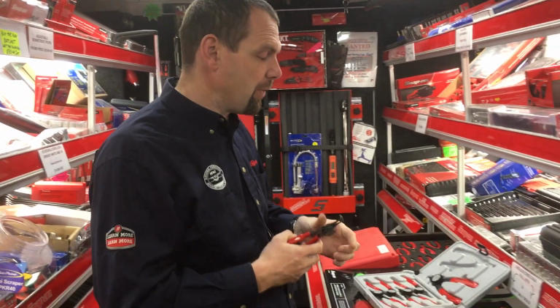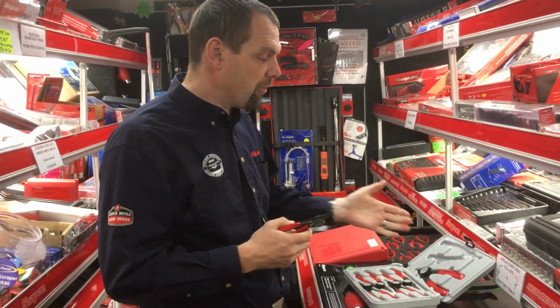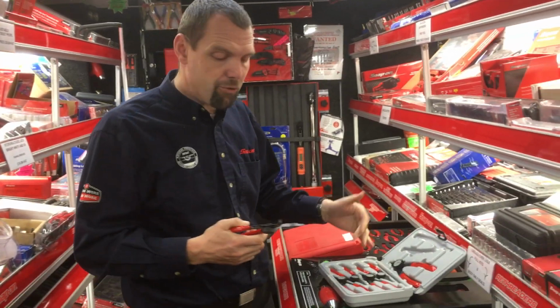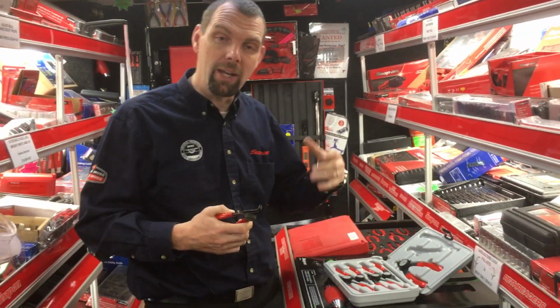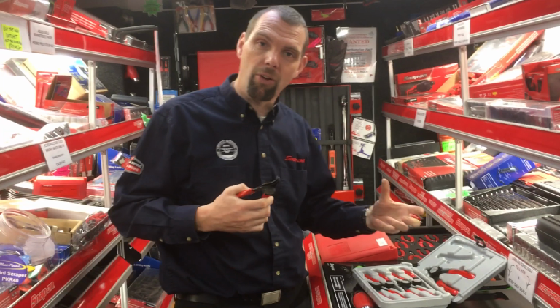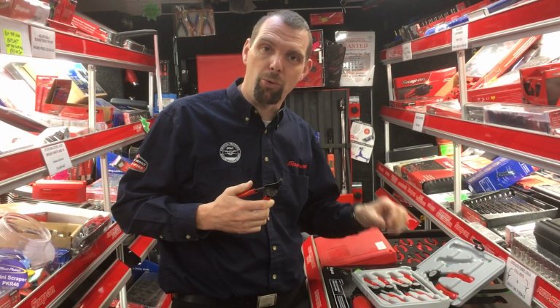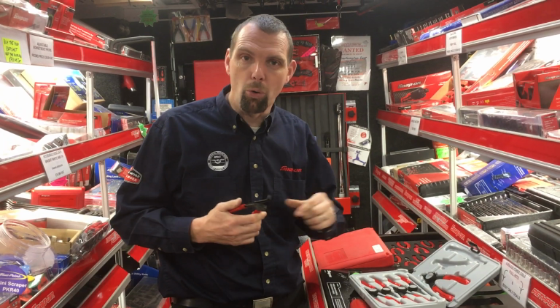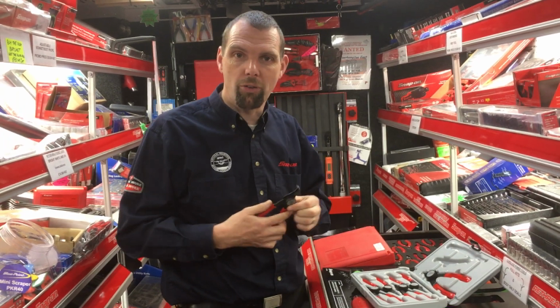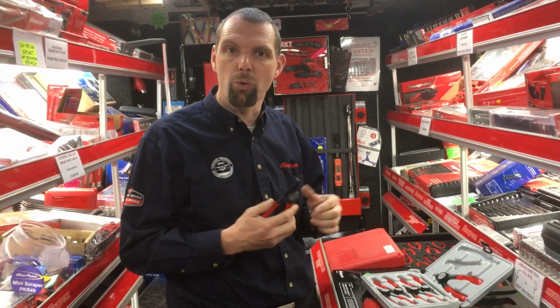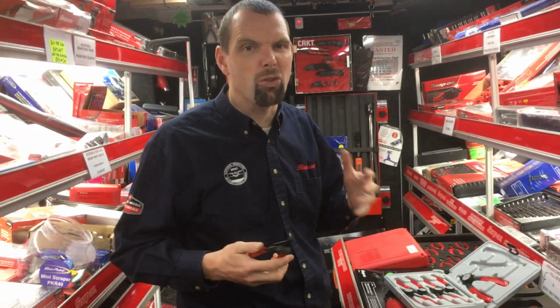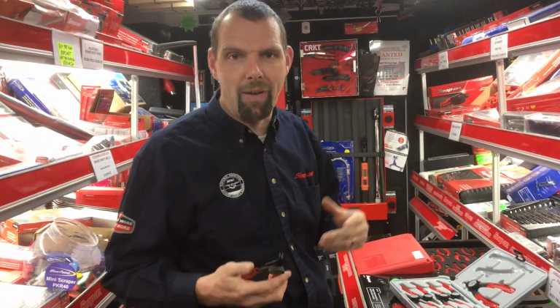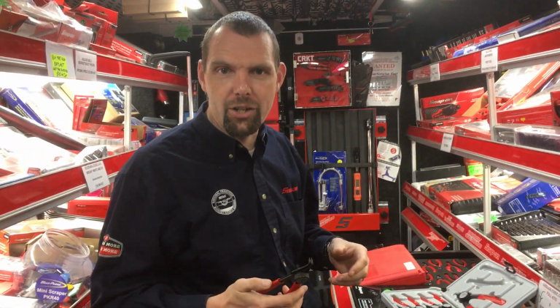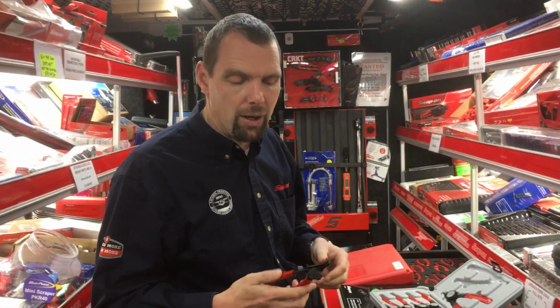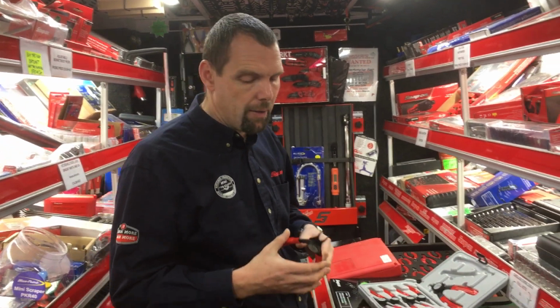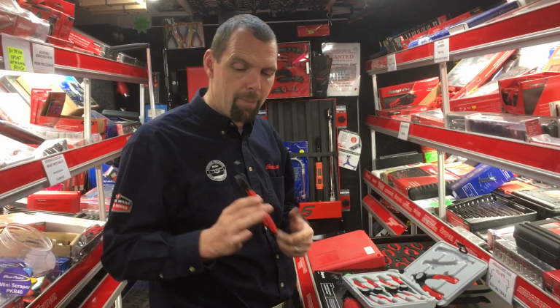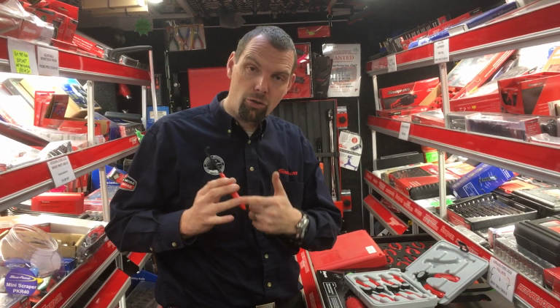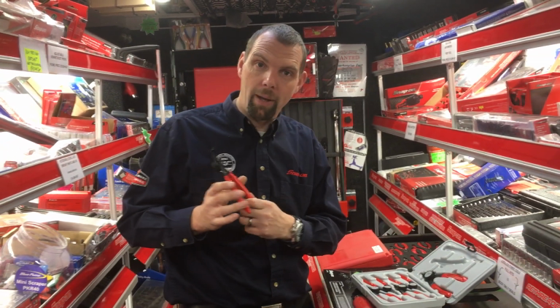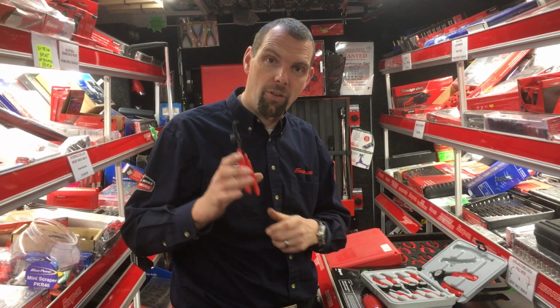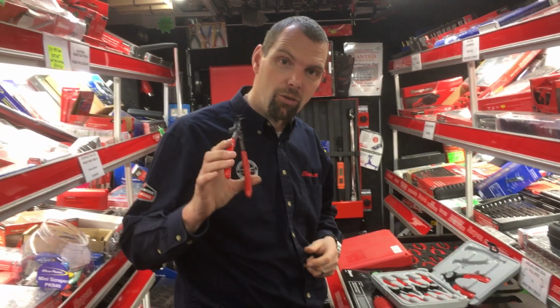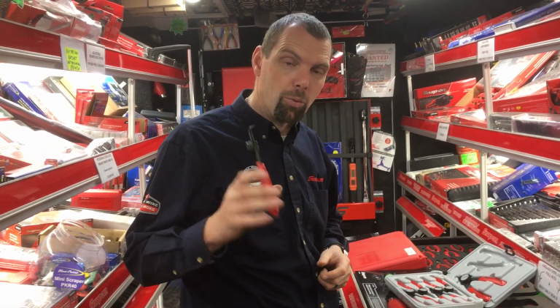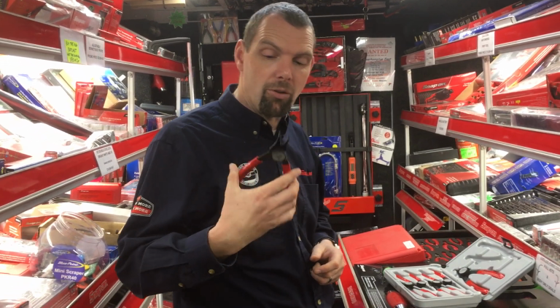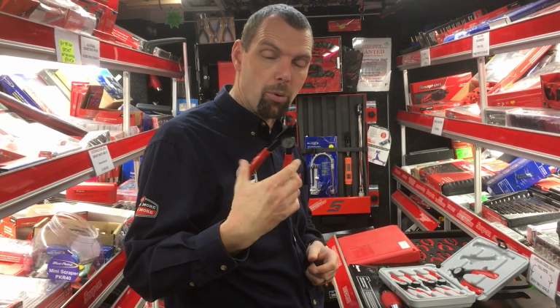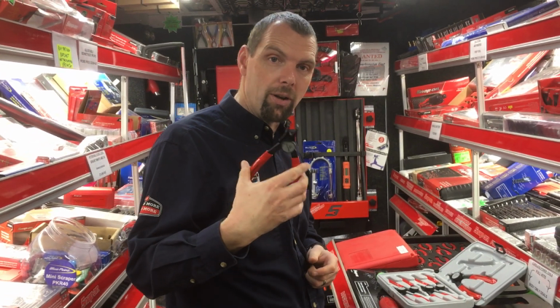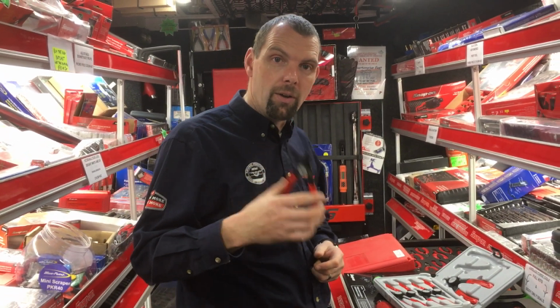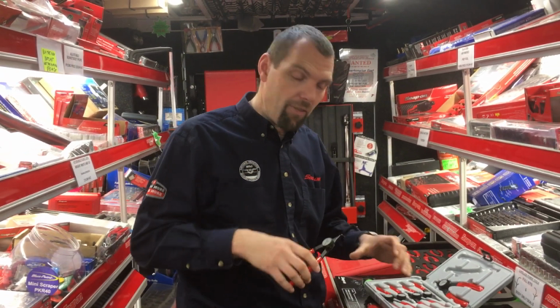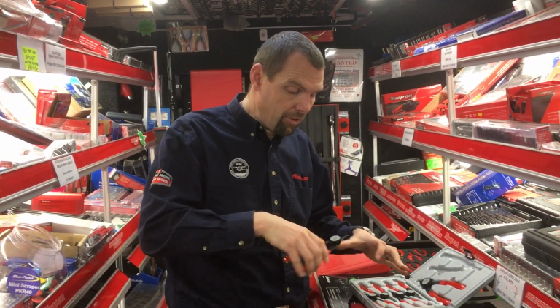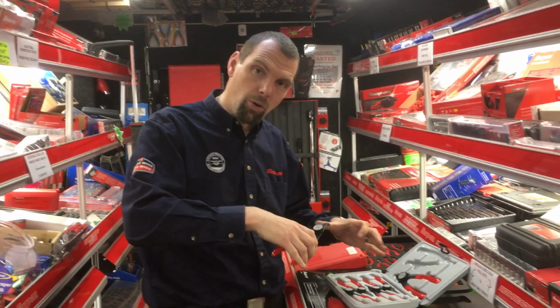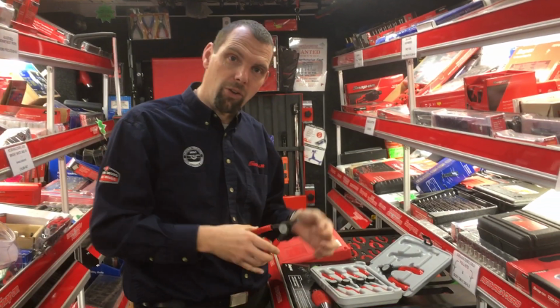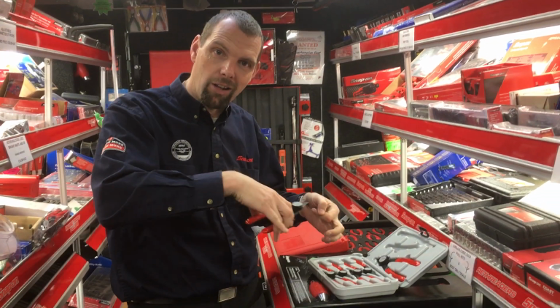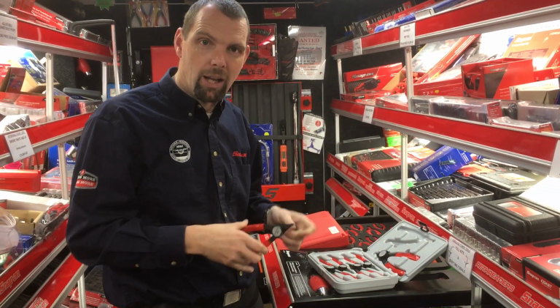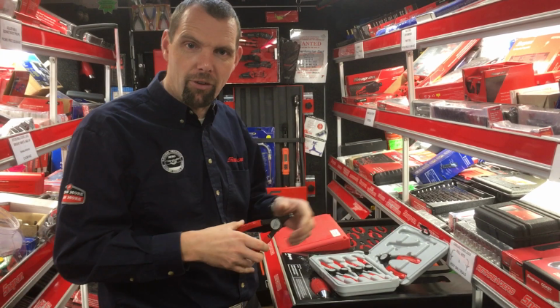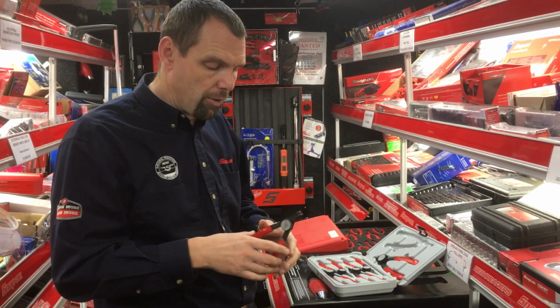These range from a medium size to a small, so suitable for all your automotive applications really. They've got a cushion grip handle so they're nice and comfortable to use, and they're spring-loaded so they're very easy to work with — you can easily hold the clip and feel what you're doing.